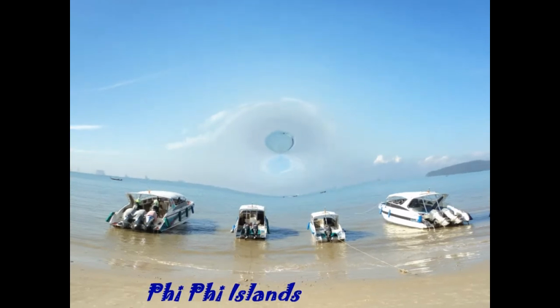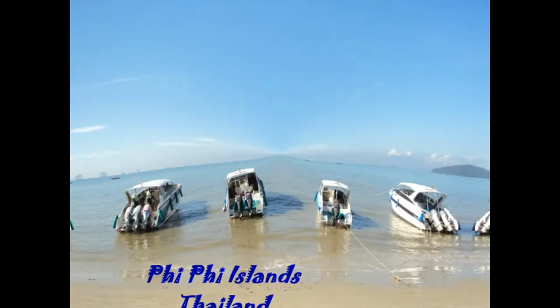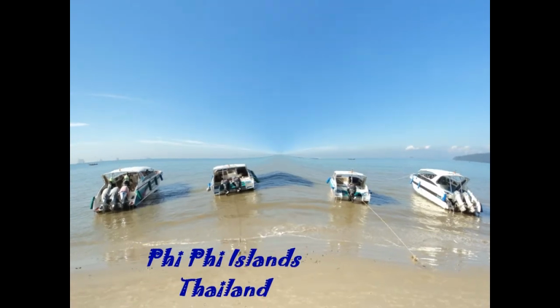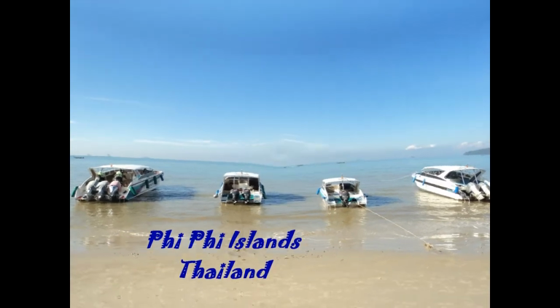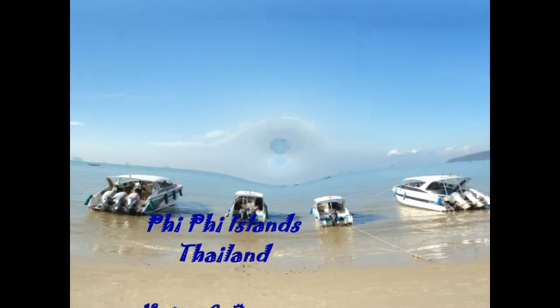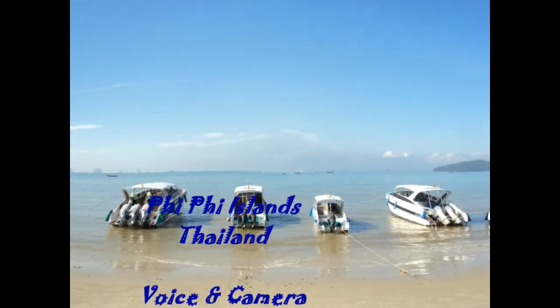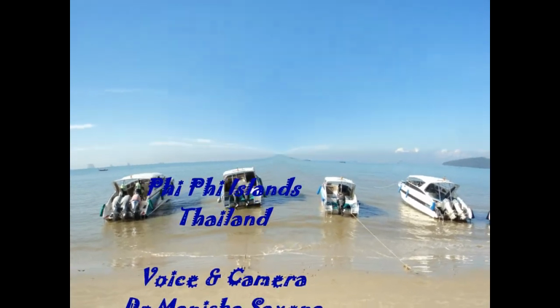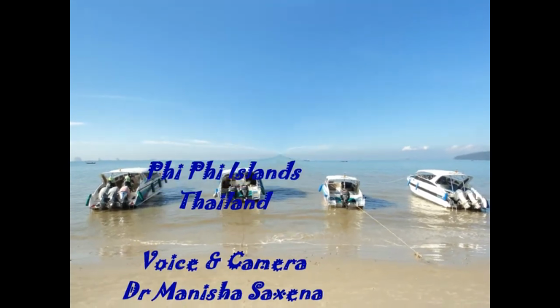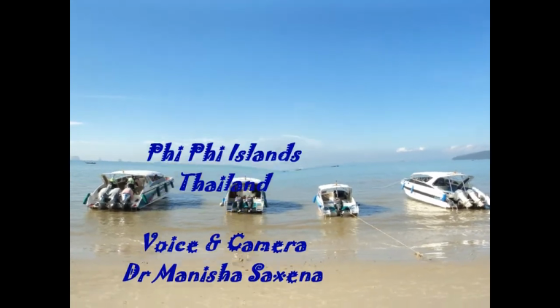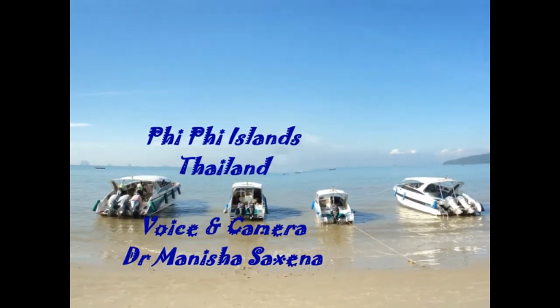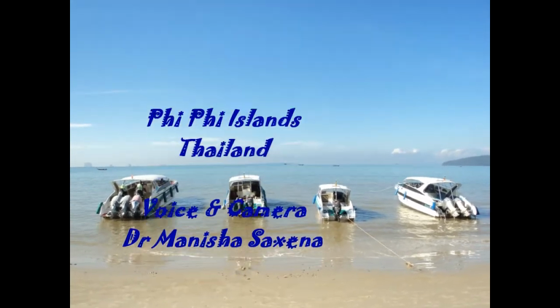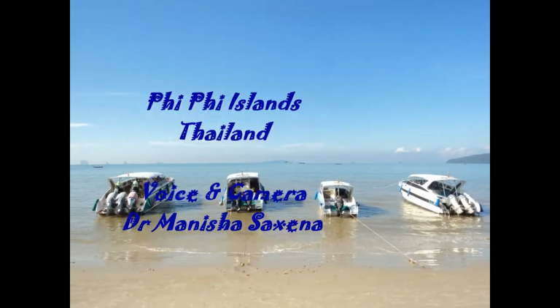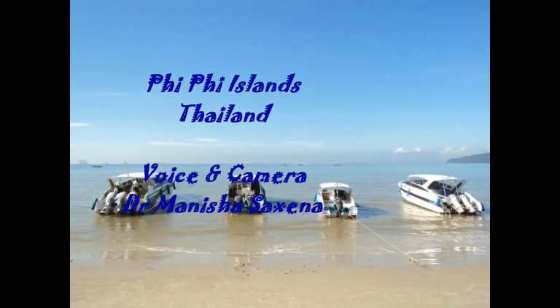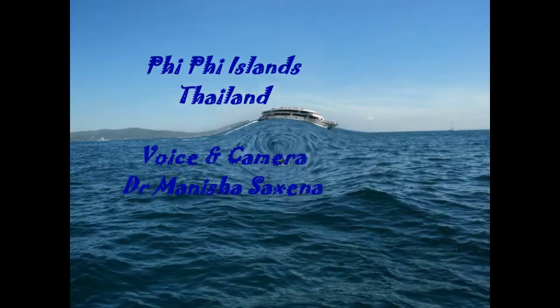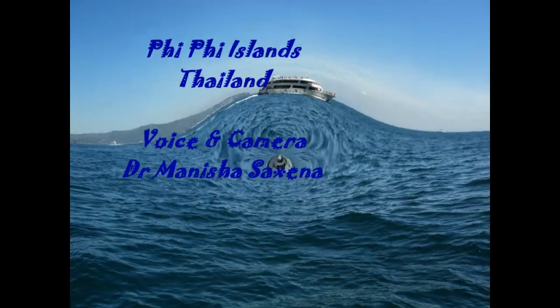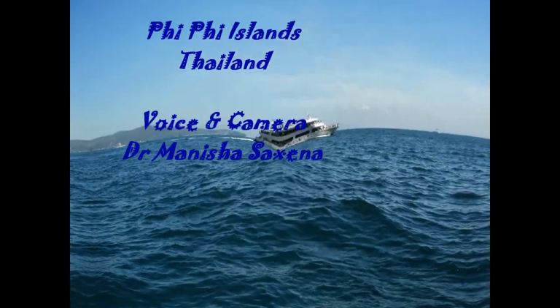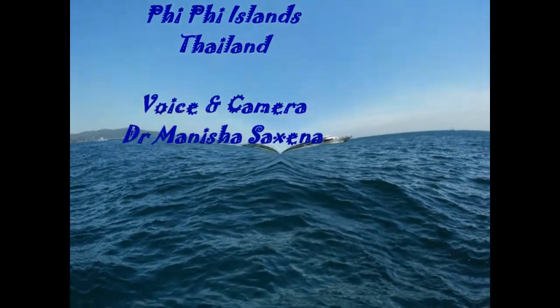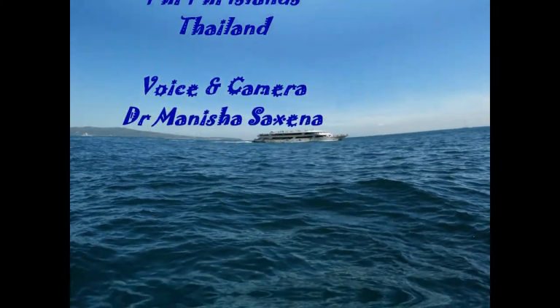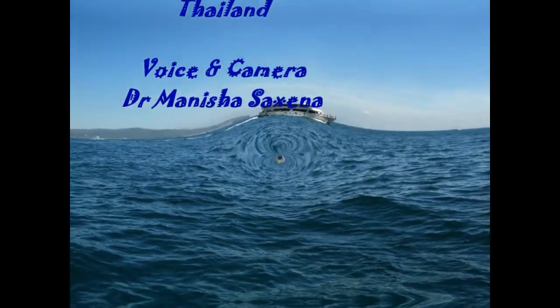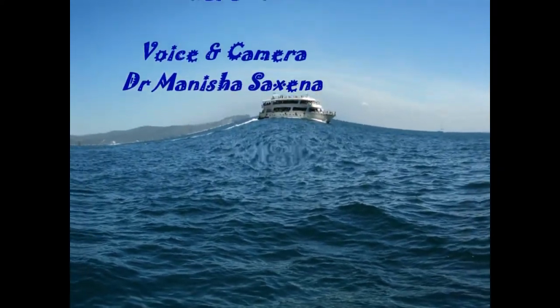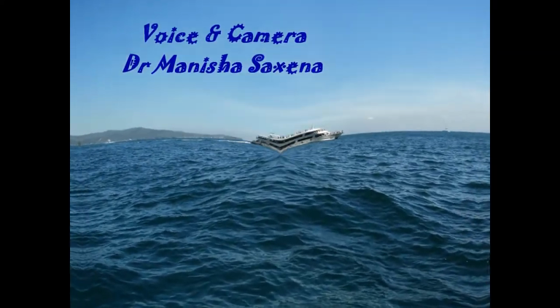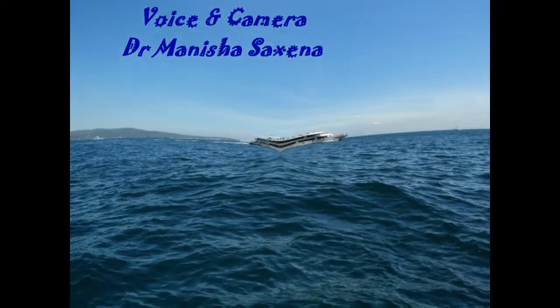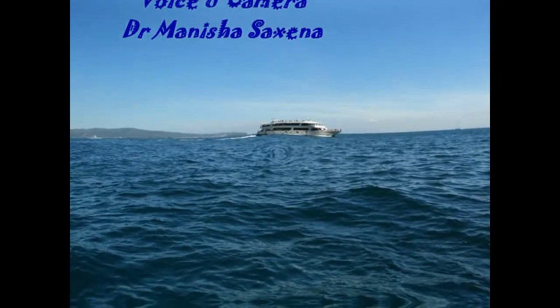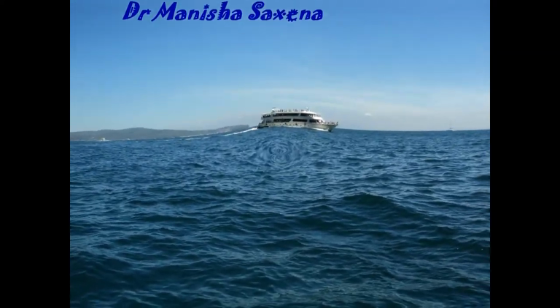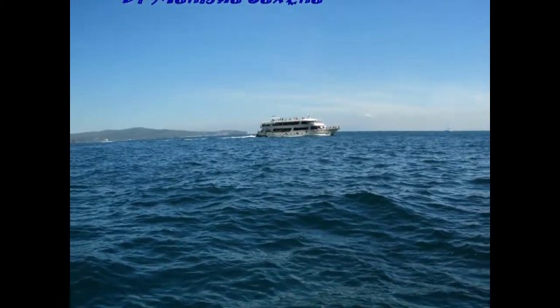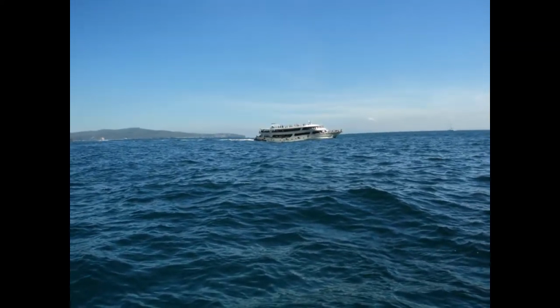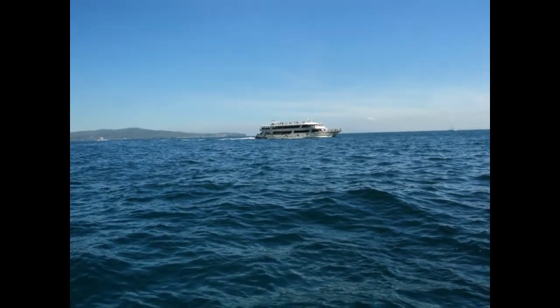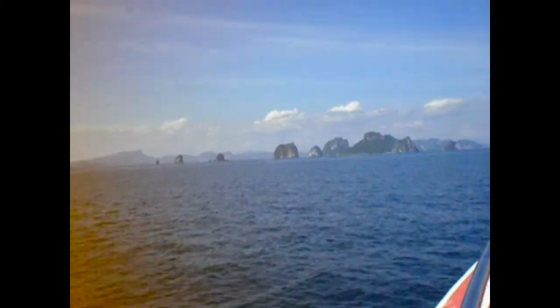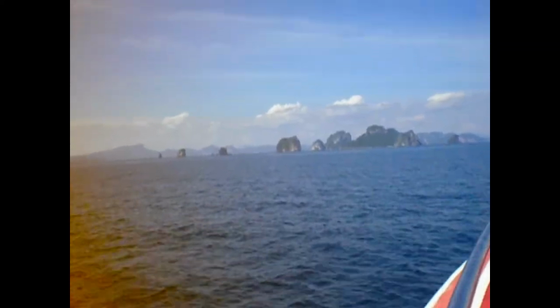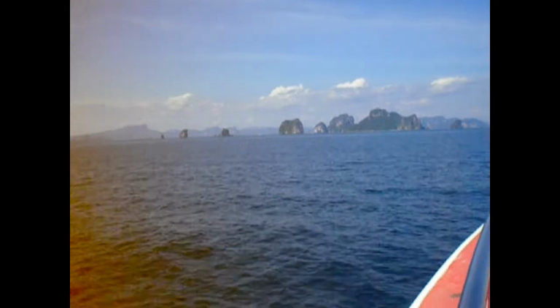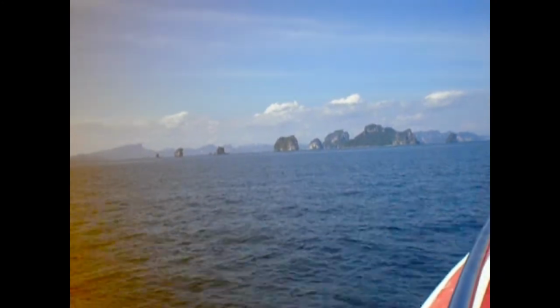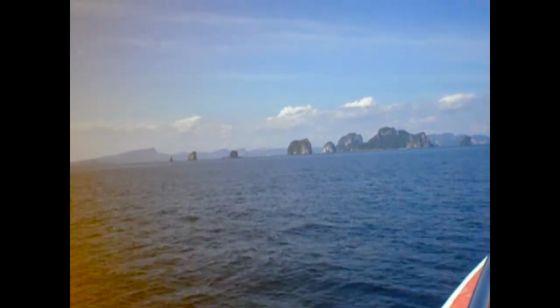Hi, this is Manisha and welcome to Phi Phi Islands. They are the most beautiful tropical islands of the world, located just 40 kilometers away from both Krabi and Phuket.